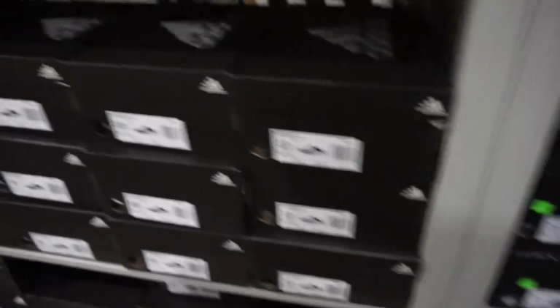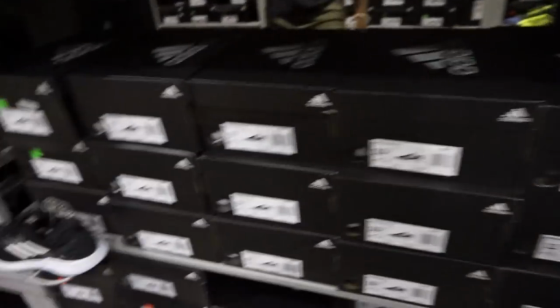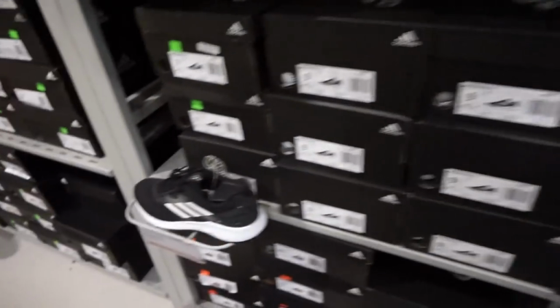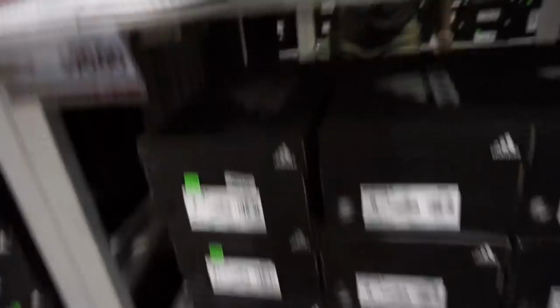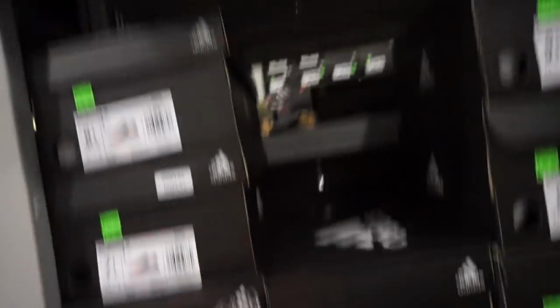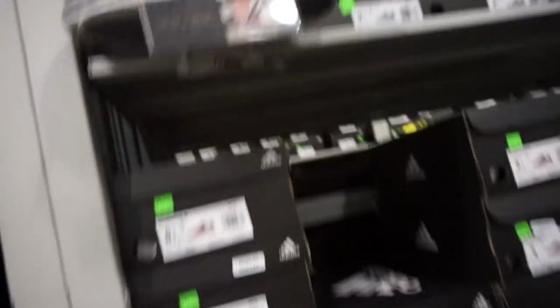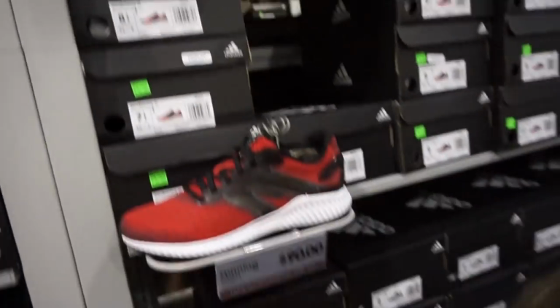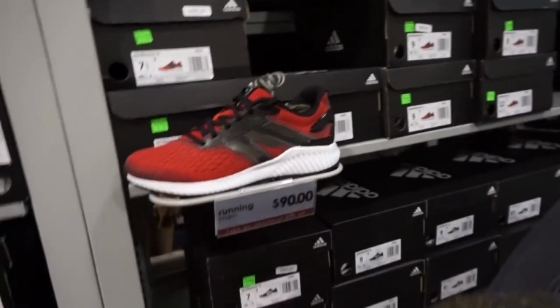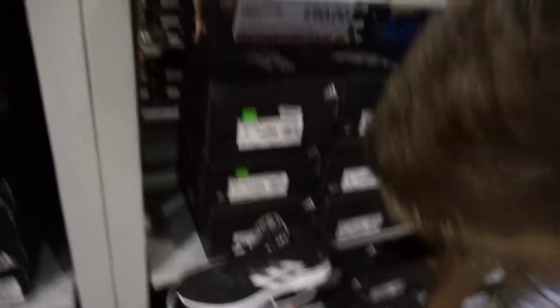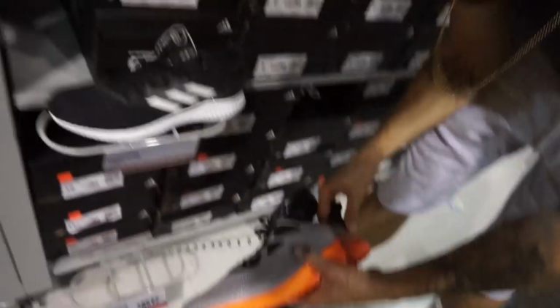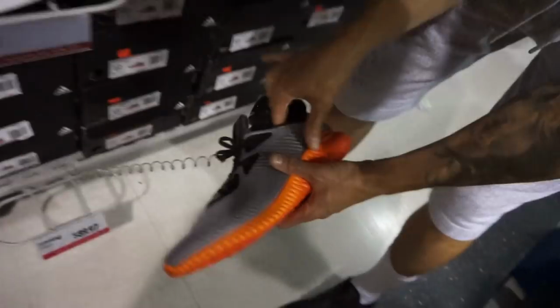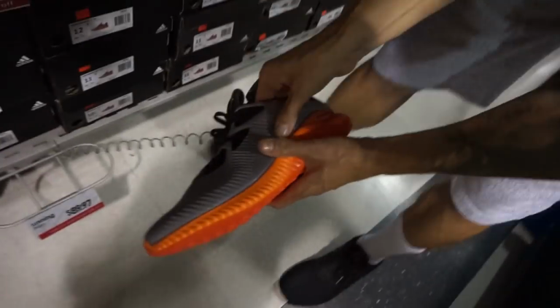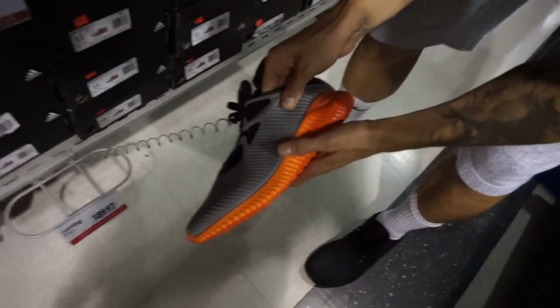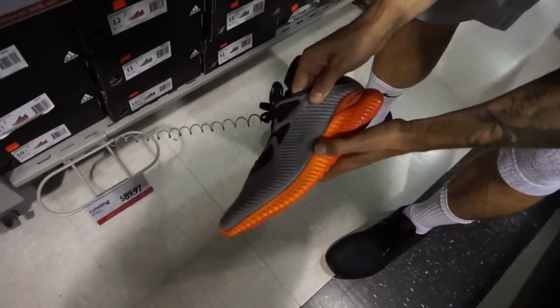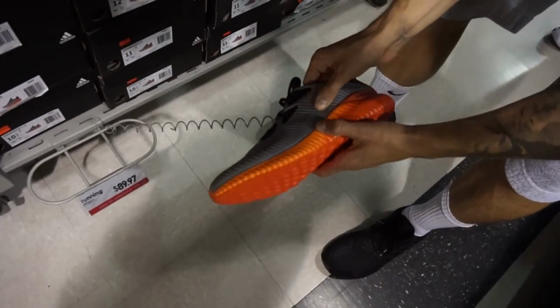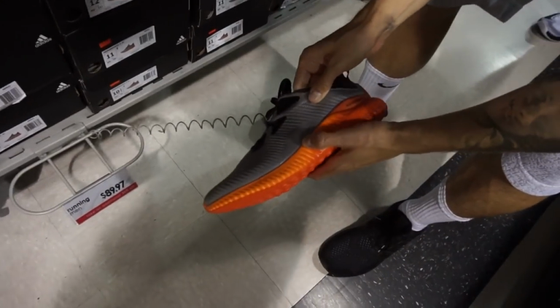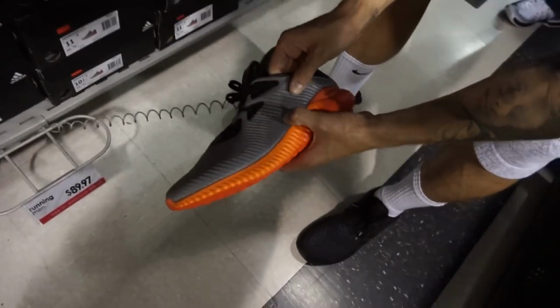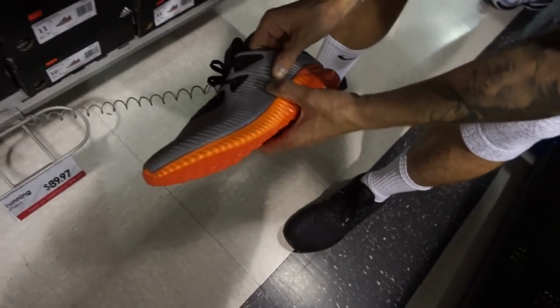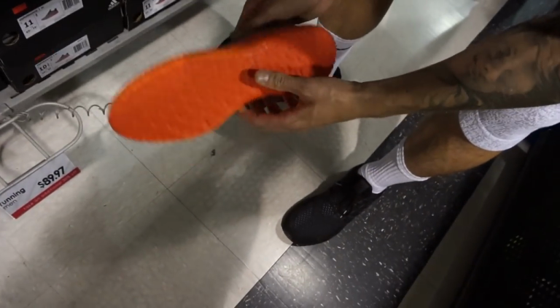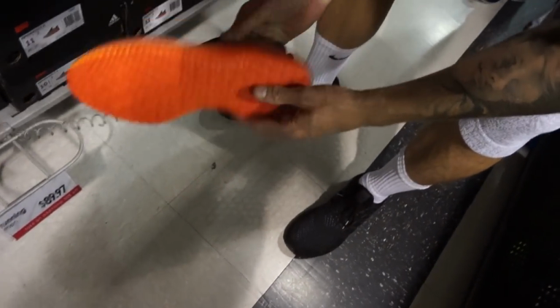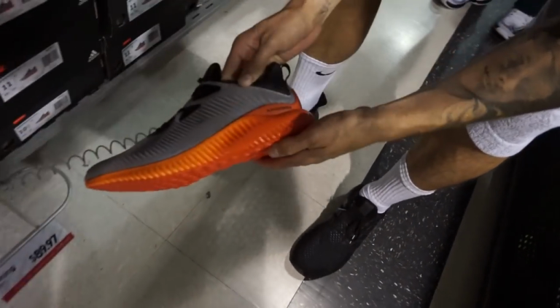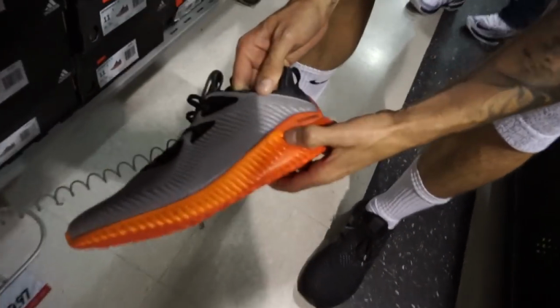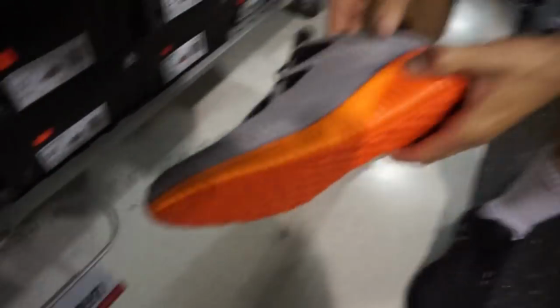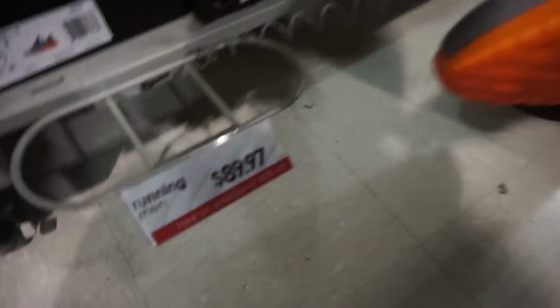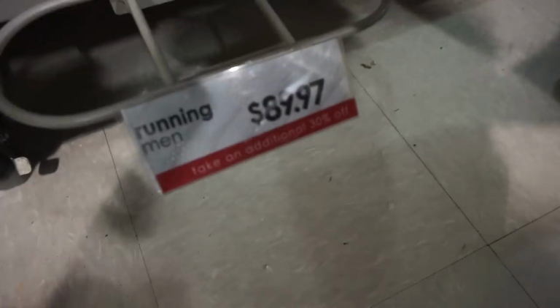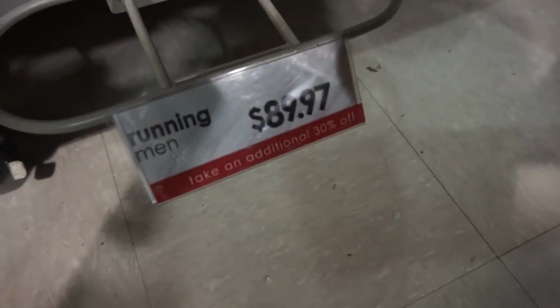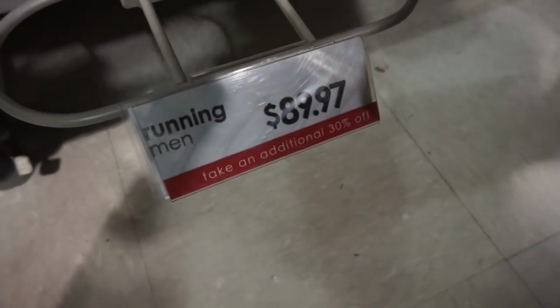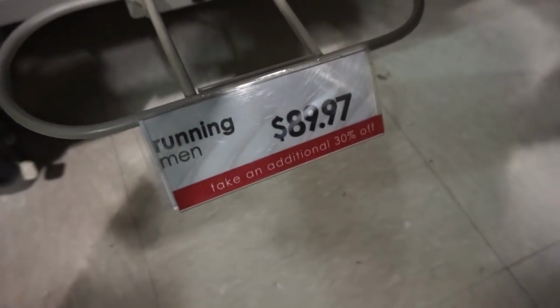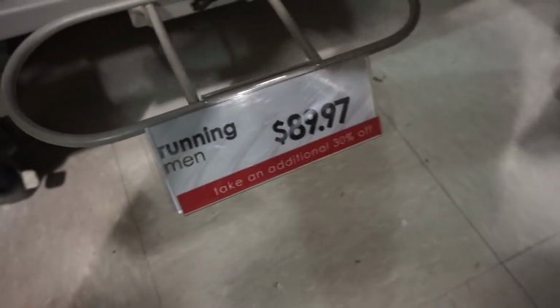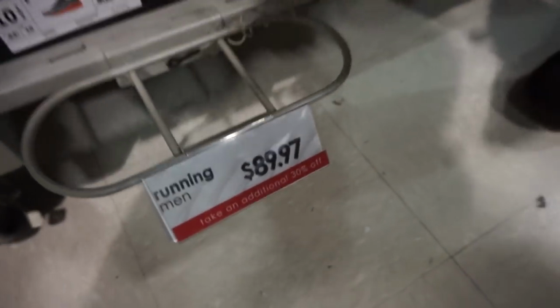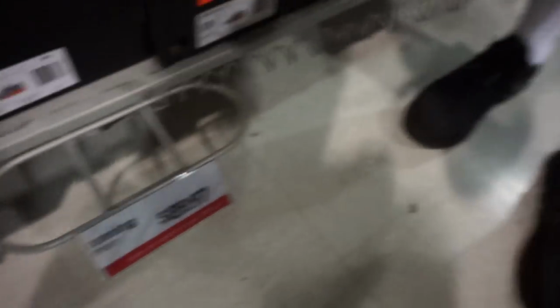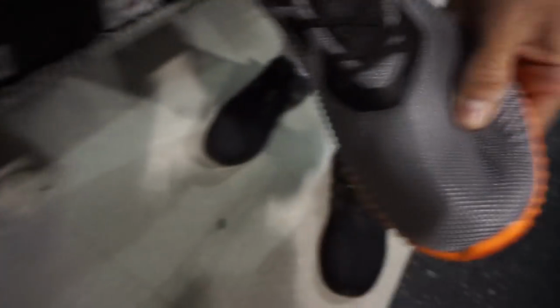And then you got some shoes that no one cares about. Look at these — it's like a fade, sunset fade or whatever. Those are kind of dope. 90 bucks plus 30% off. Material's kind of crazy.